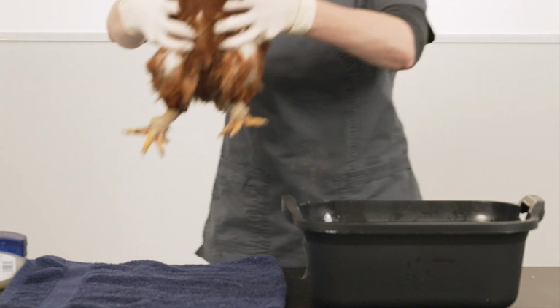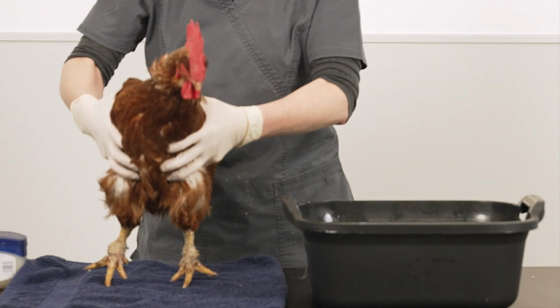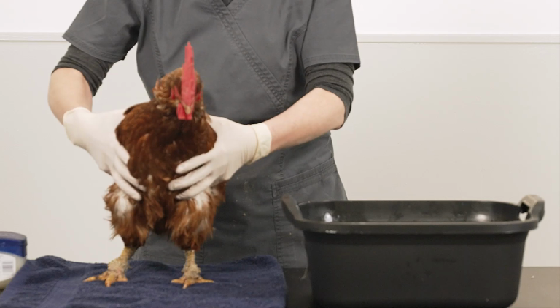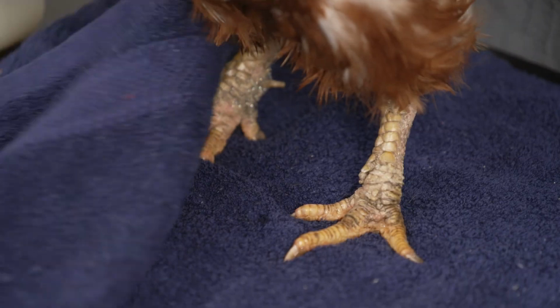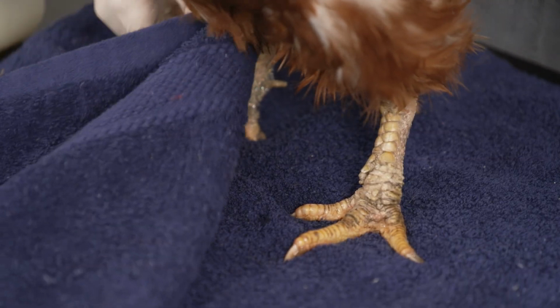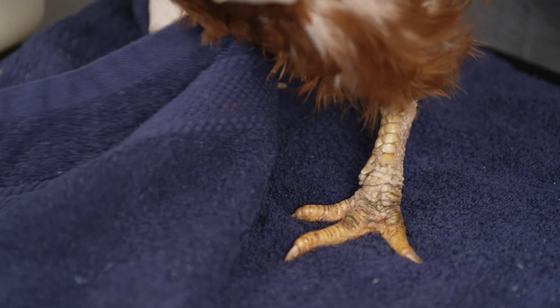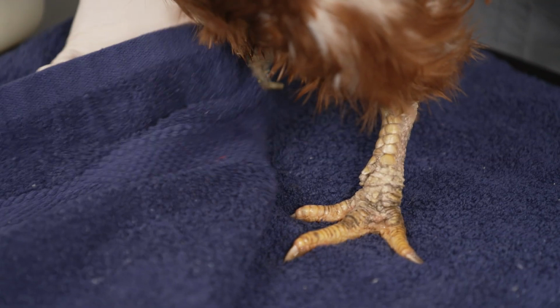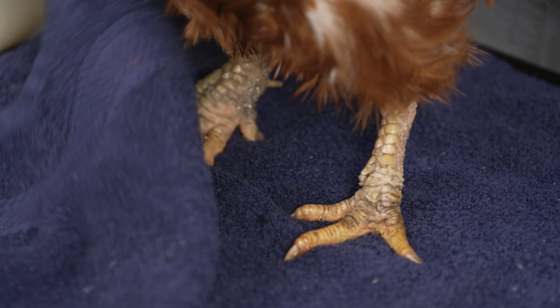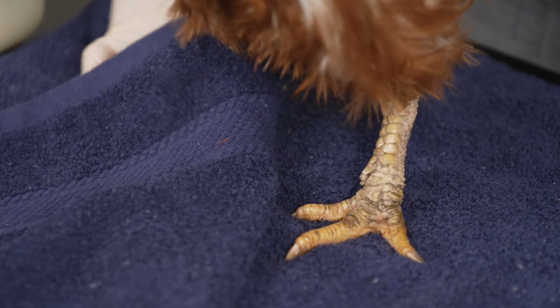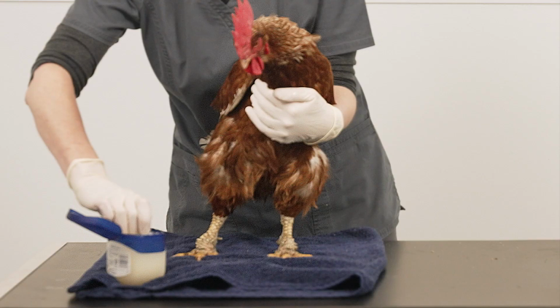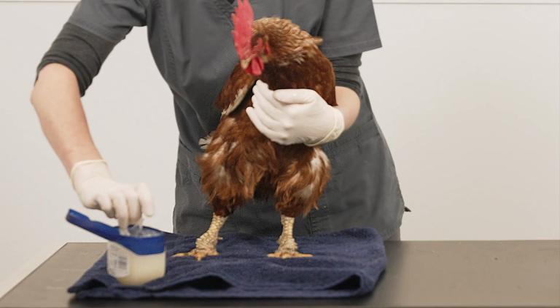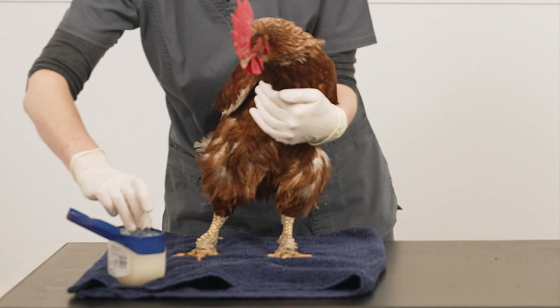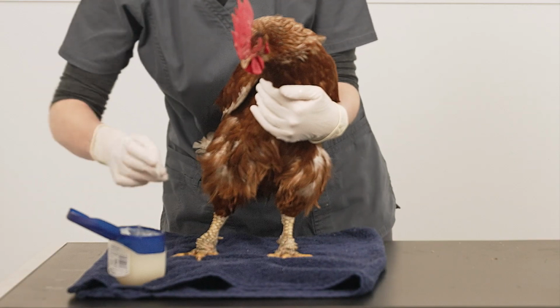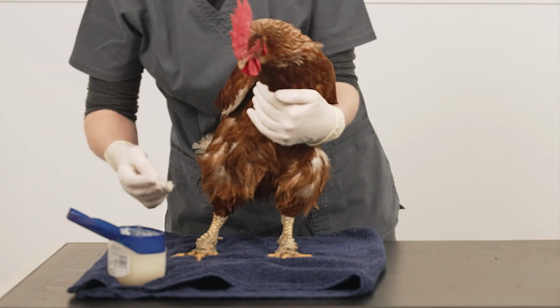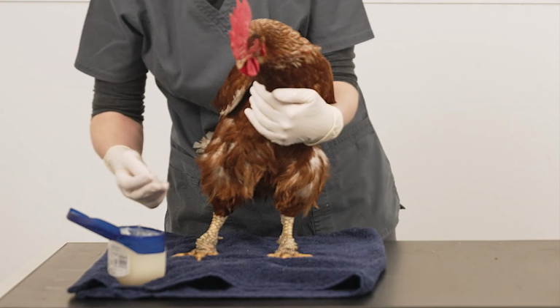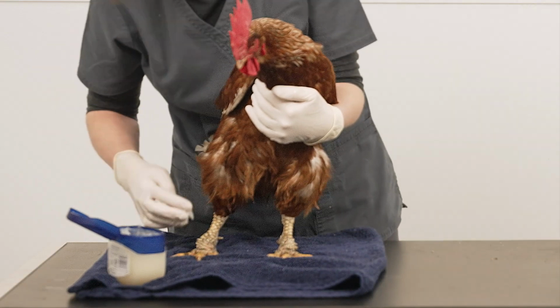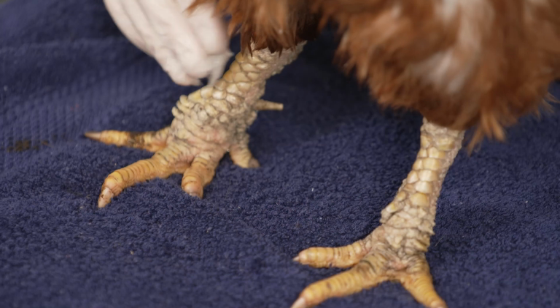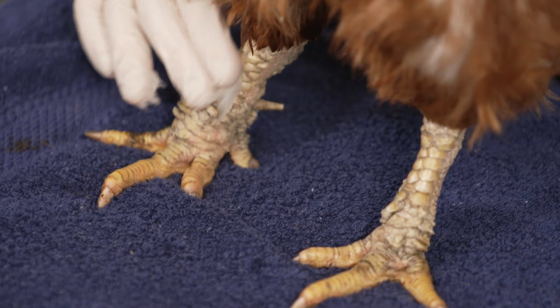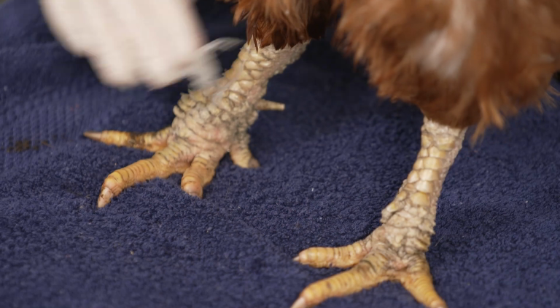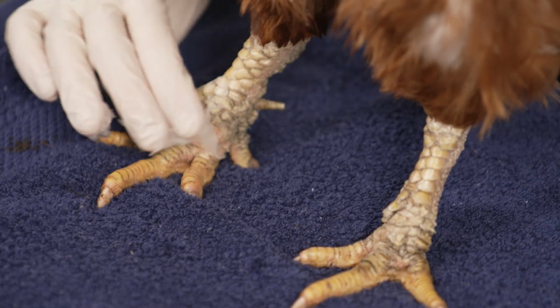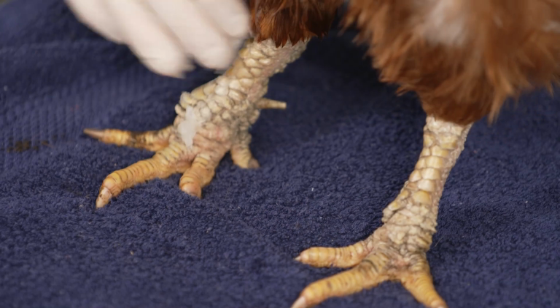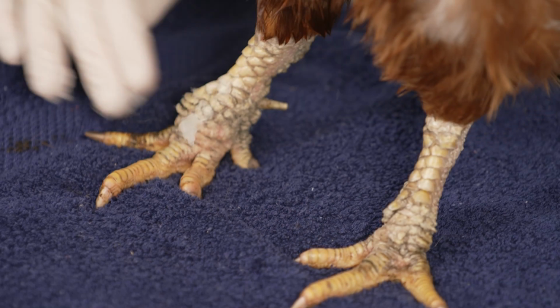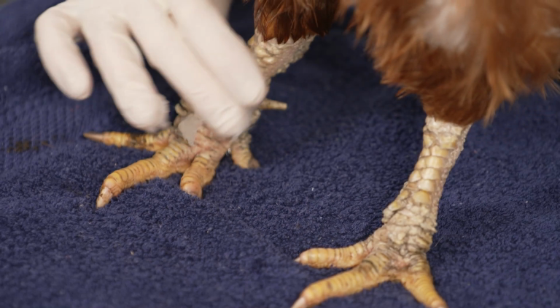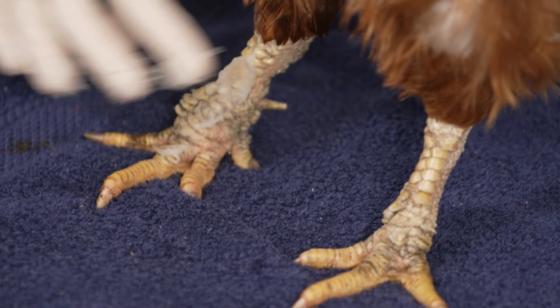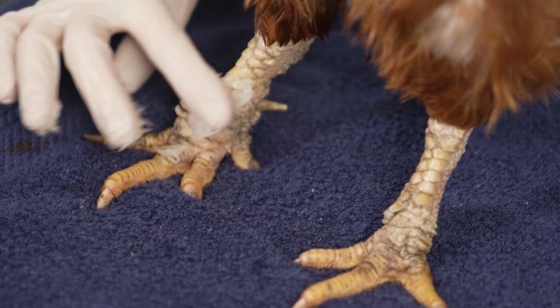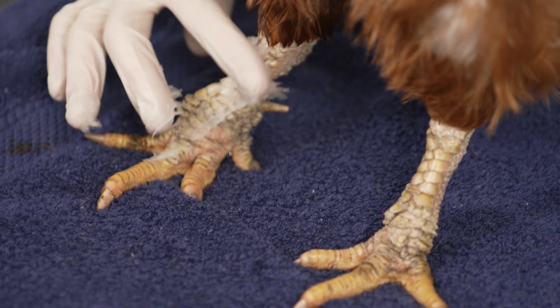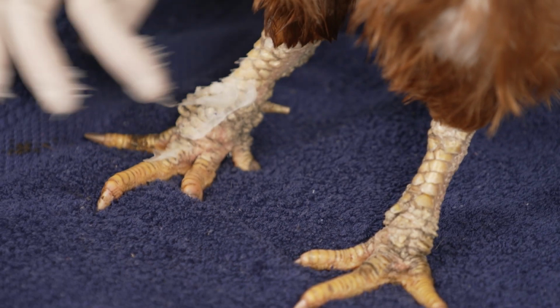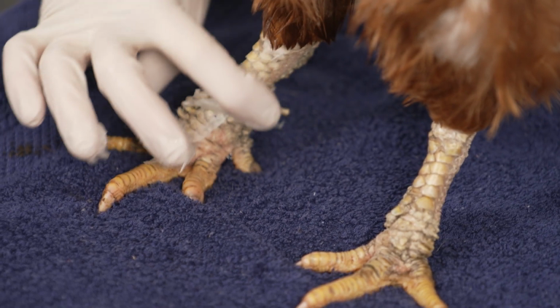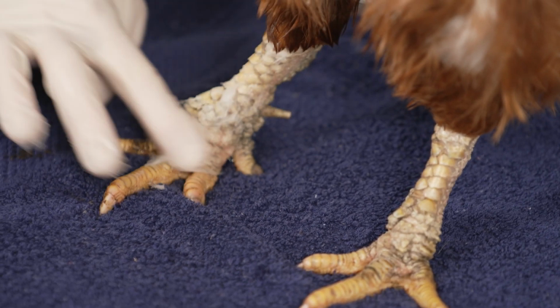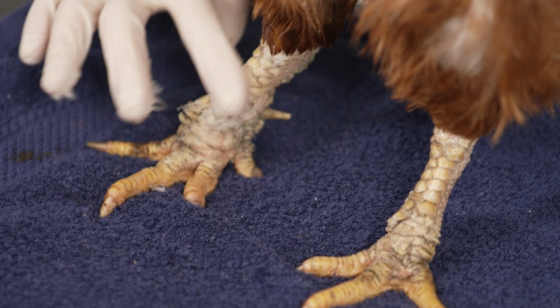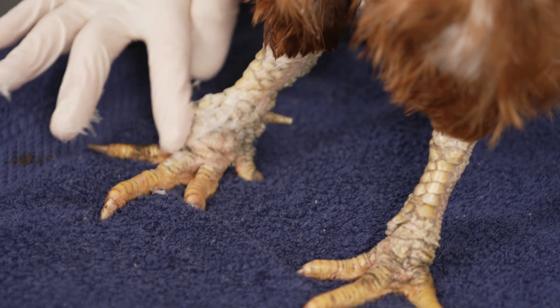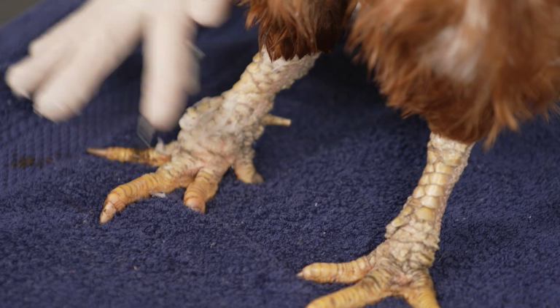Dry the legs well. Generously apply a barrier oil such as petroleum jelly, which softens the scales and crucially suffocates the mites. This is messy.